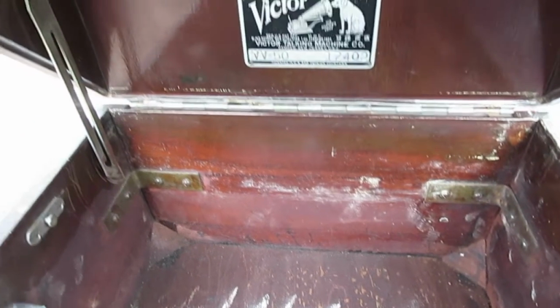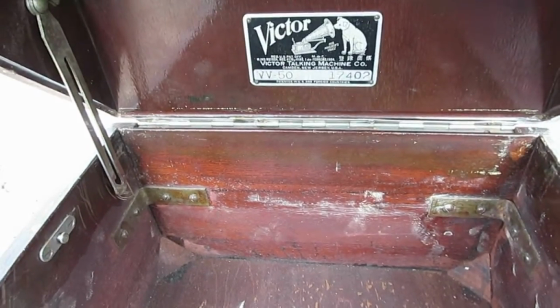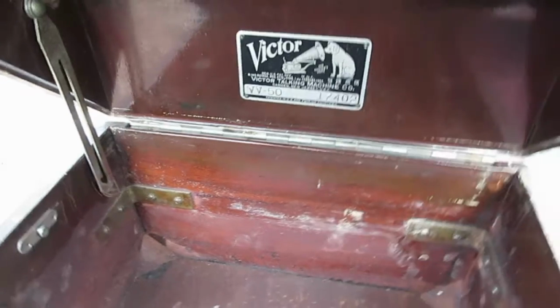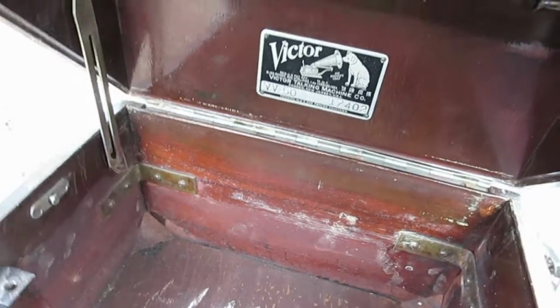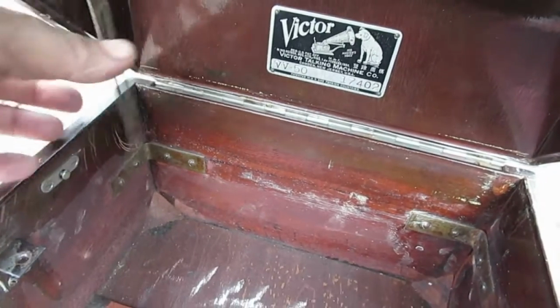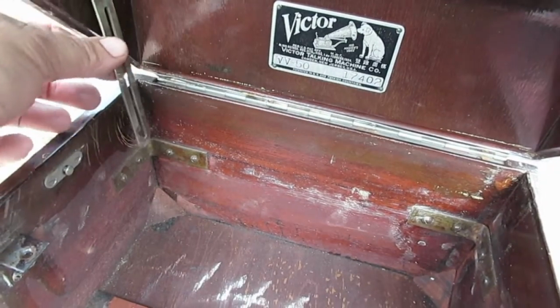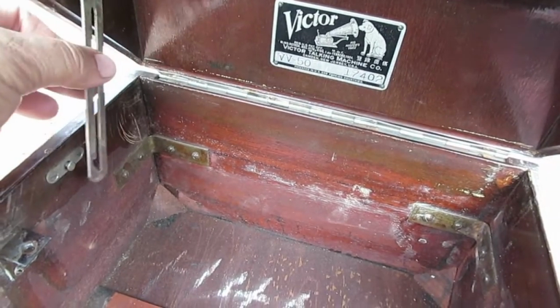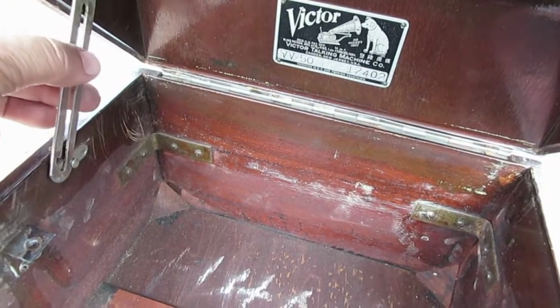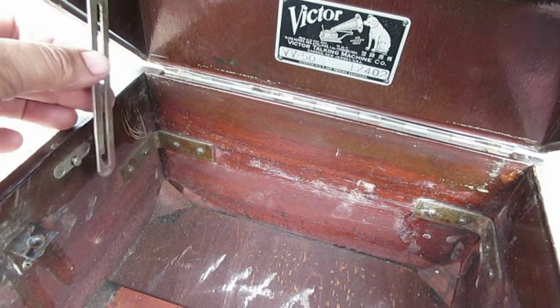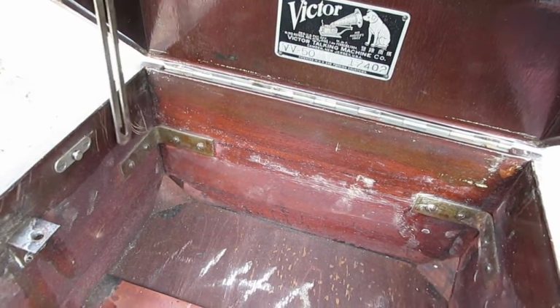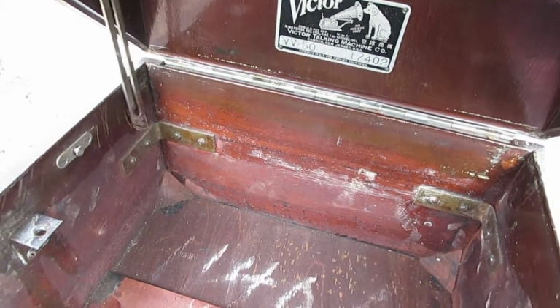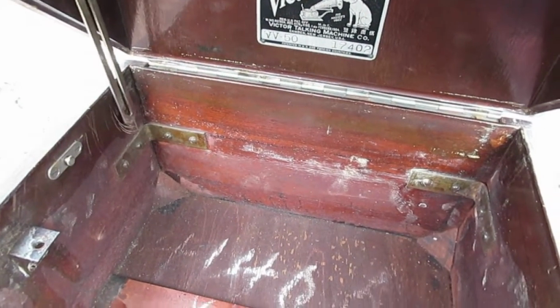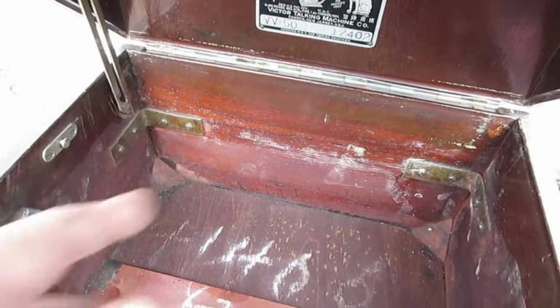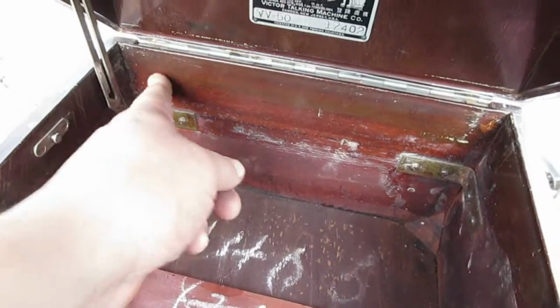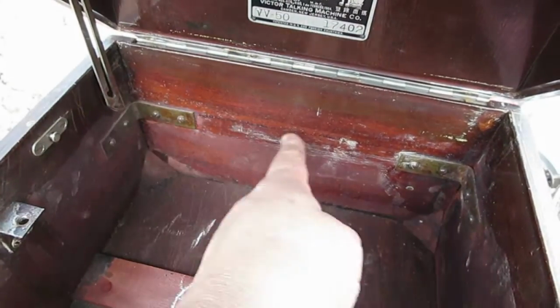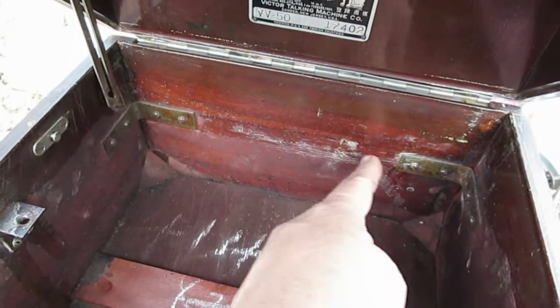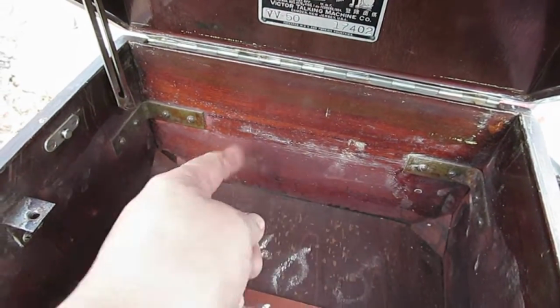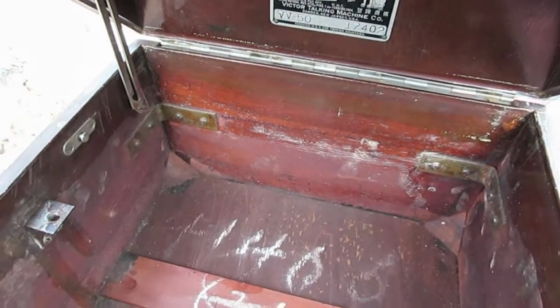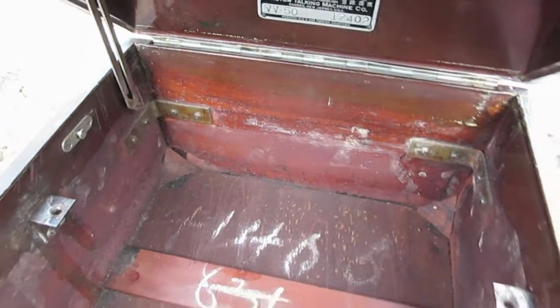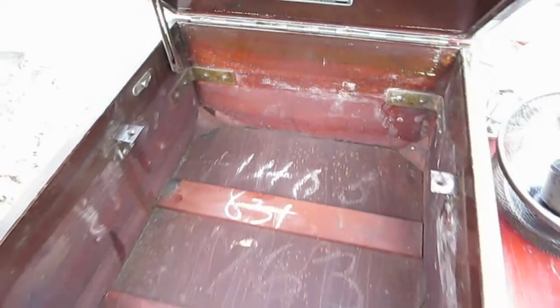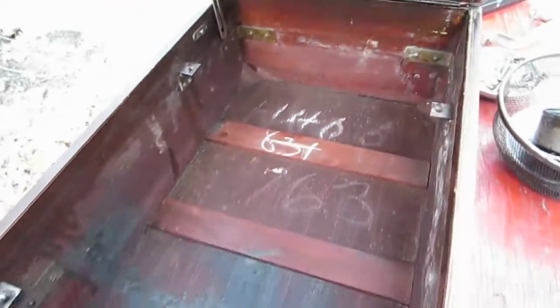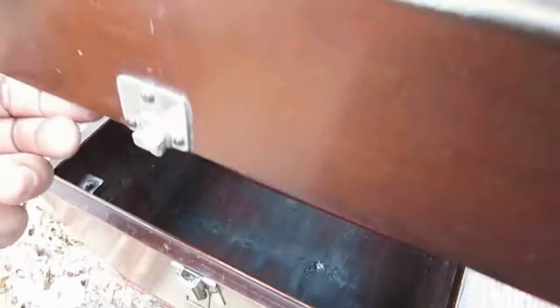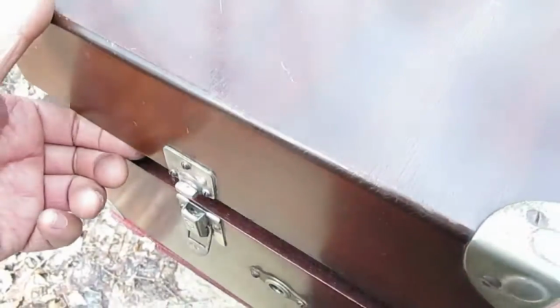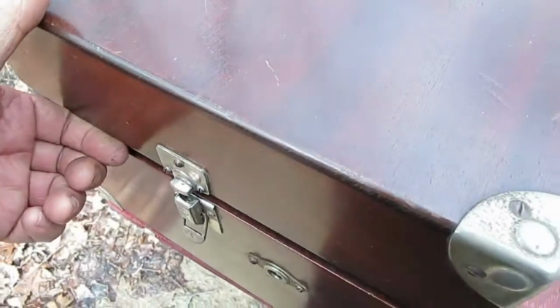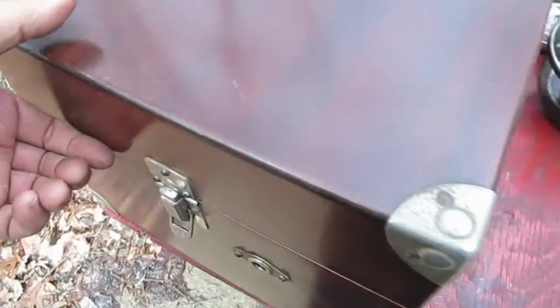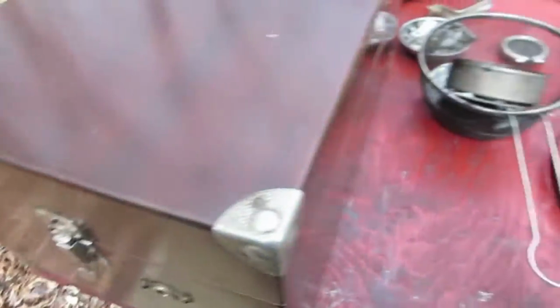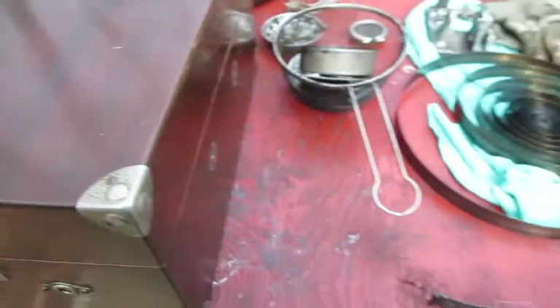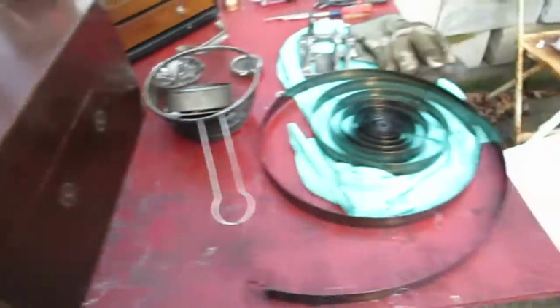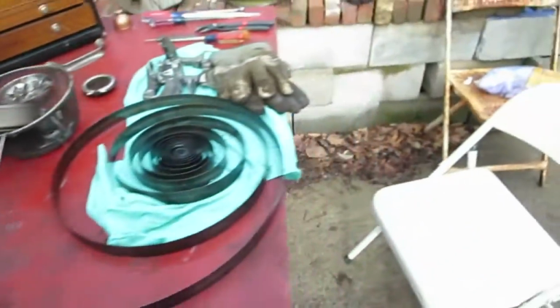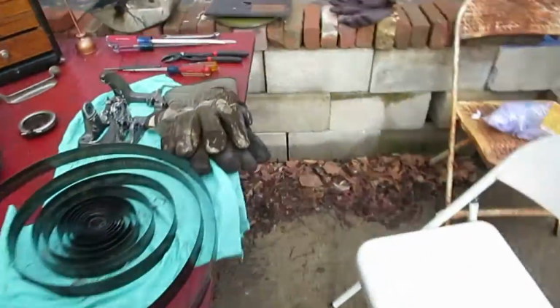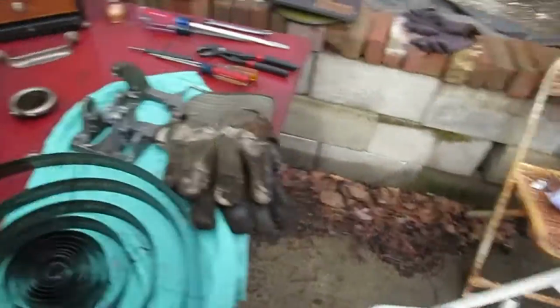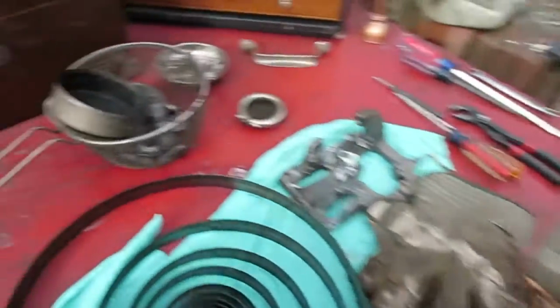That little stay right there is all that holds the lid from flopping back, and when it does, these panels can split right off if you're not careful. Now this machine was special for another reason, not just being an early 50 — they're all special — but this one had been upgraded by a previous owner.